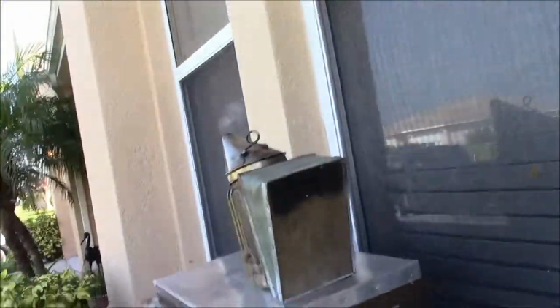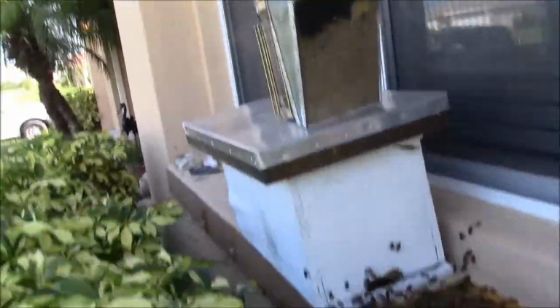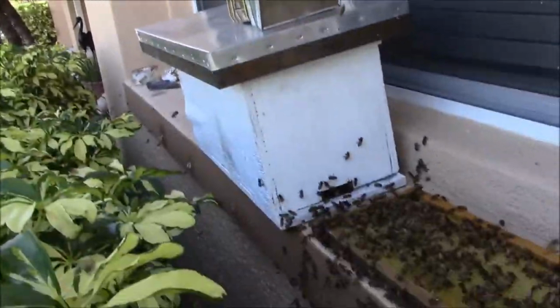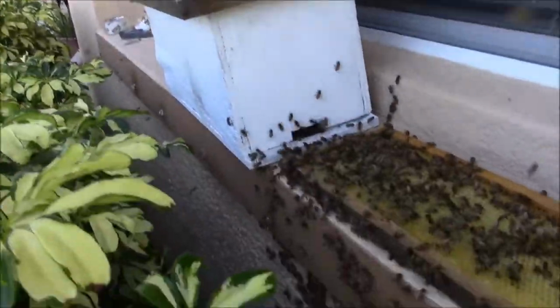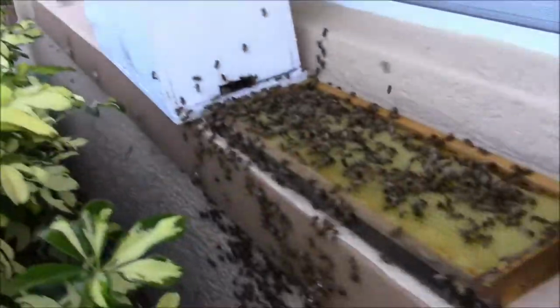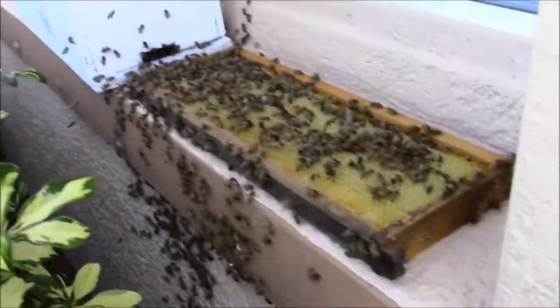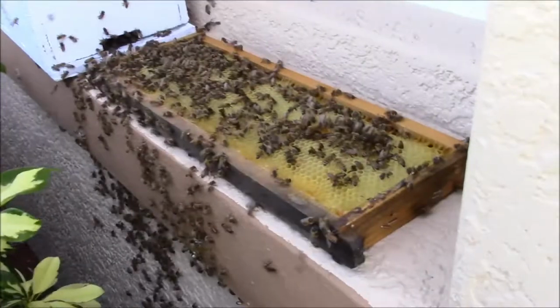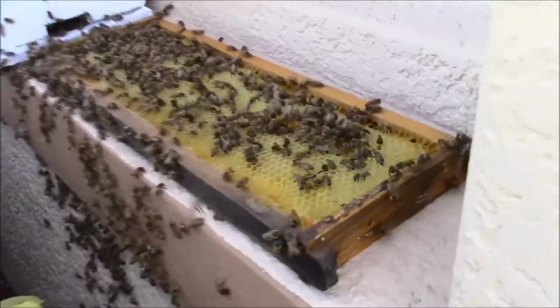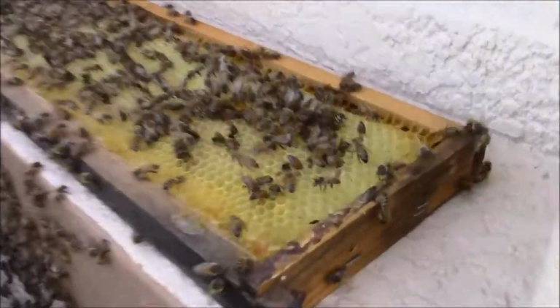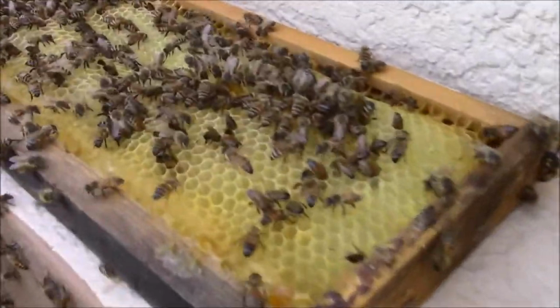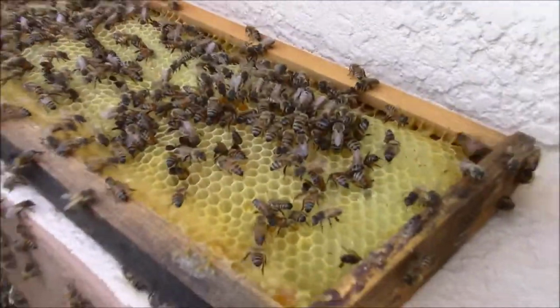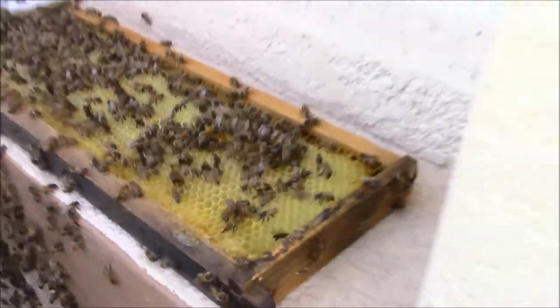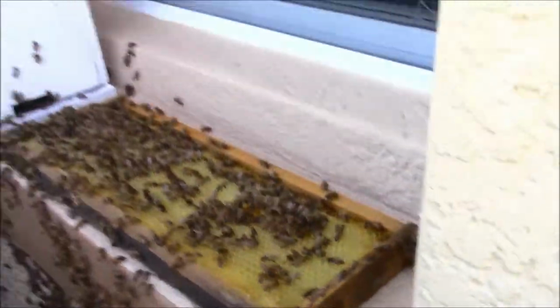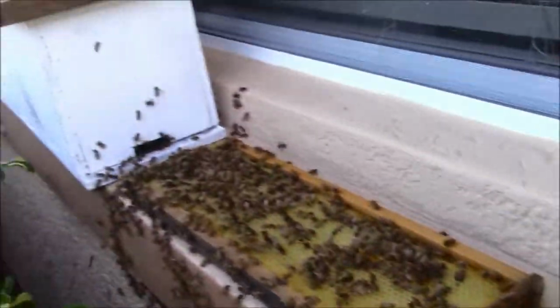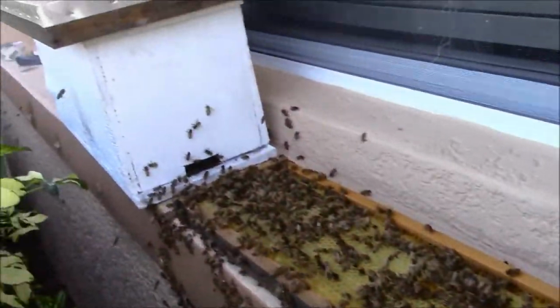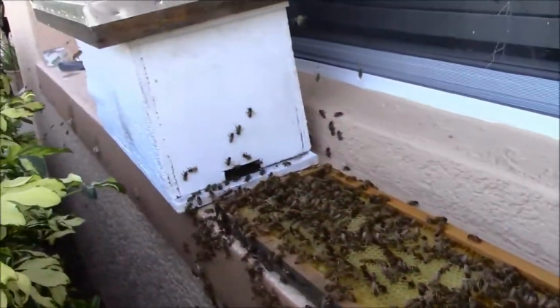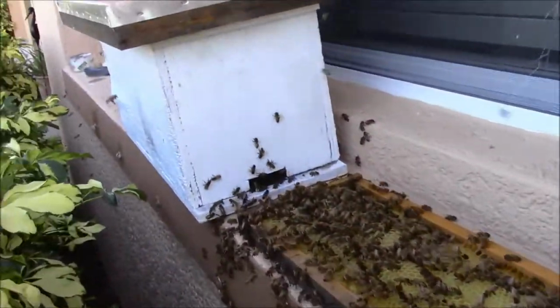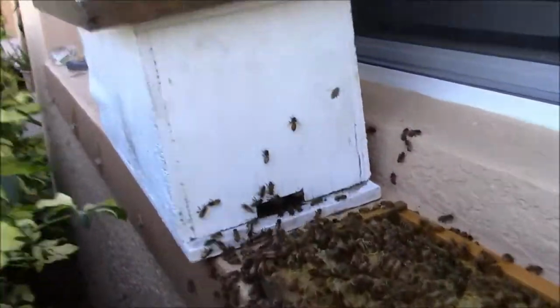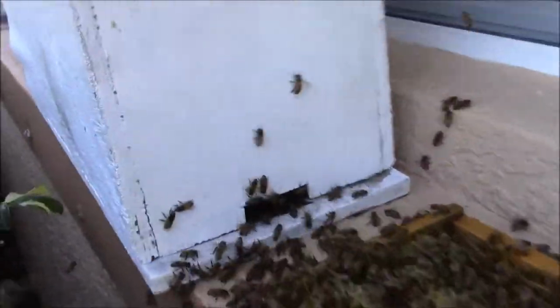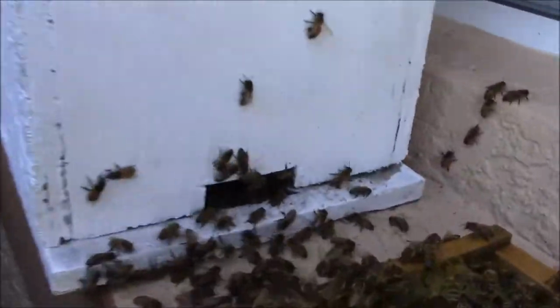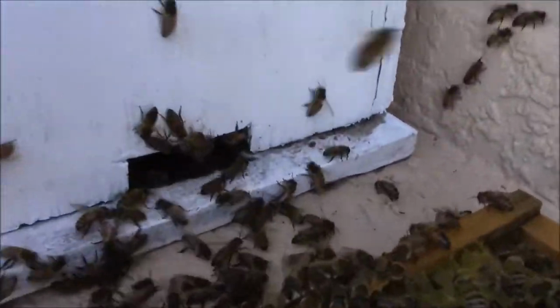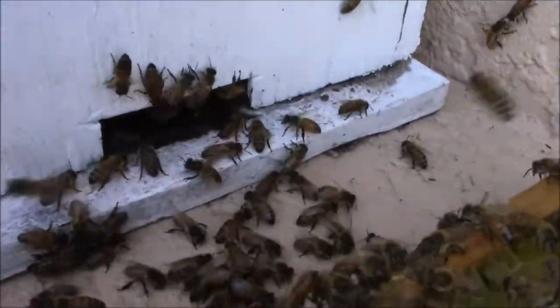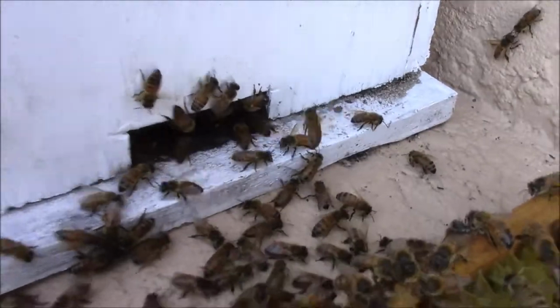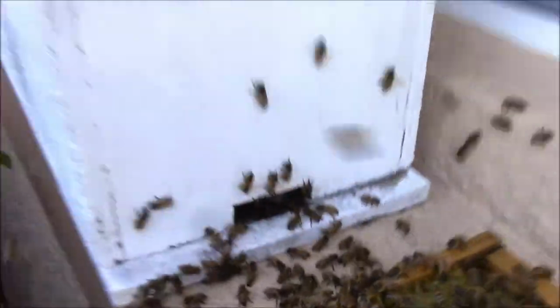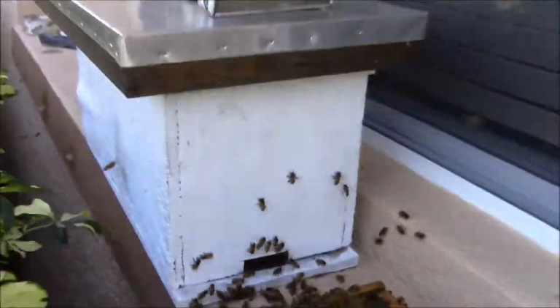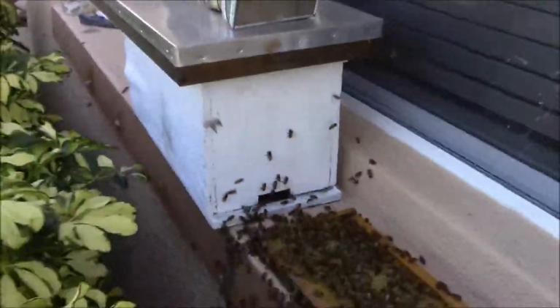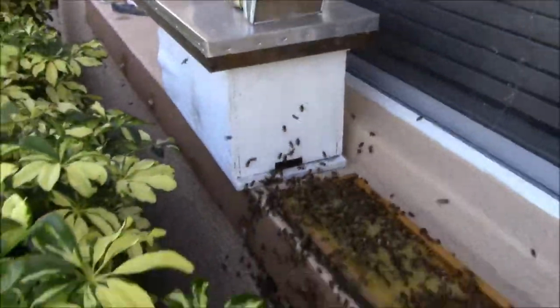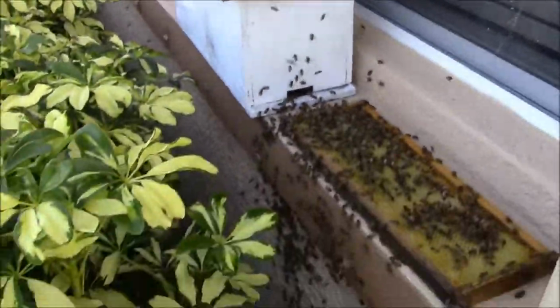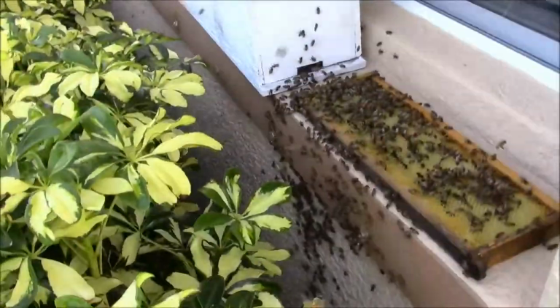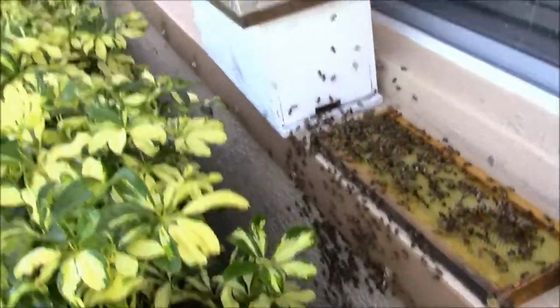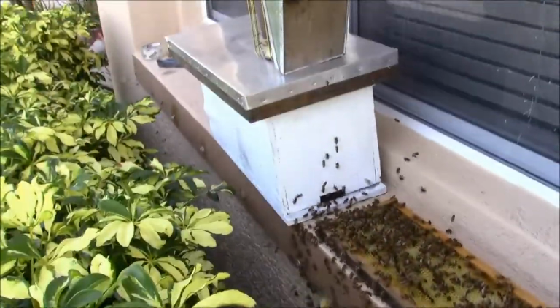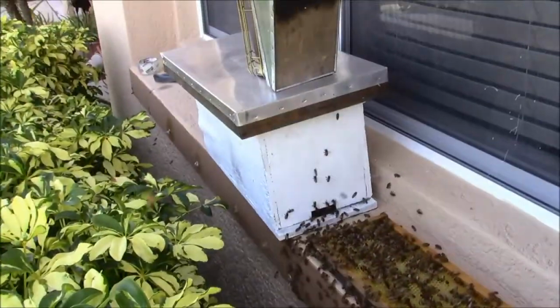They've got a frame with a little honey on there and there's an old brood frame inside. I'm going to keep on working on this.